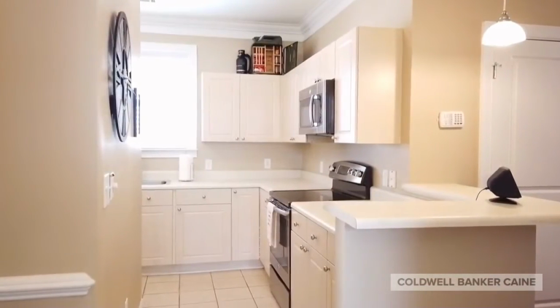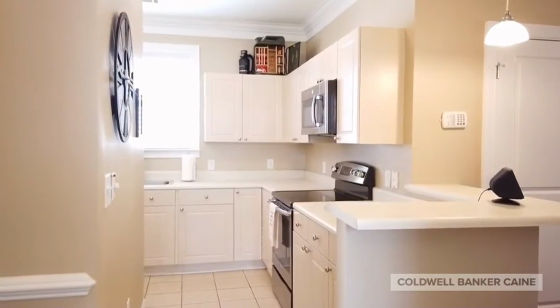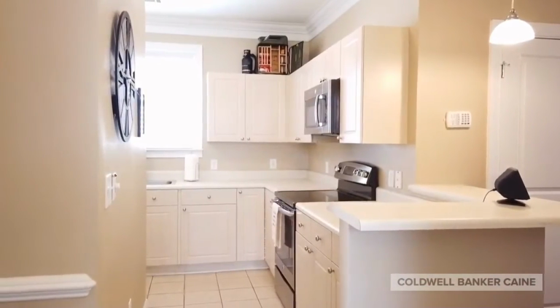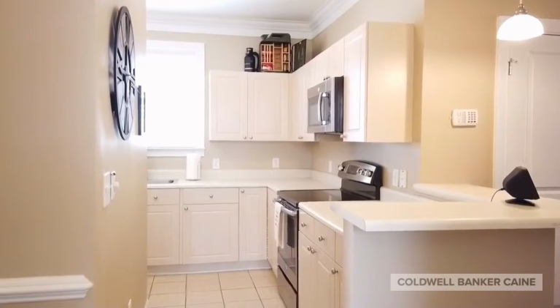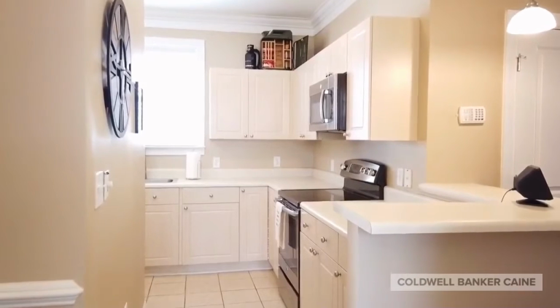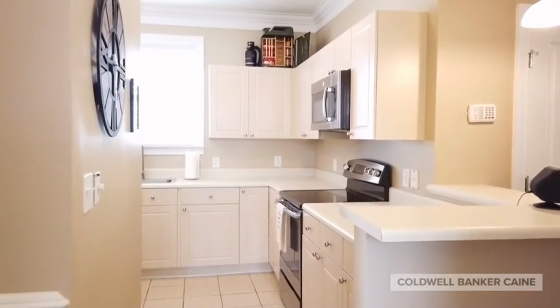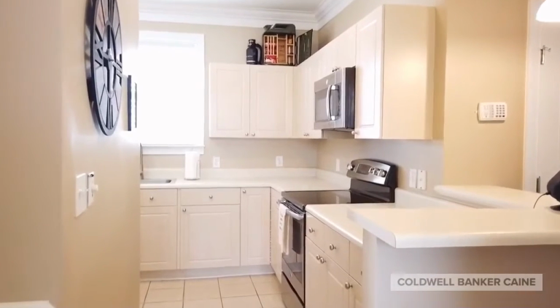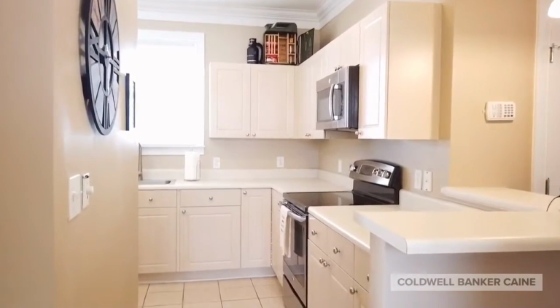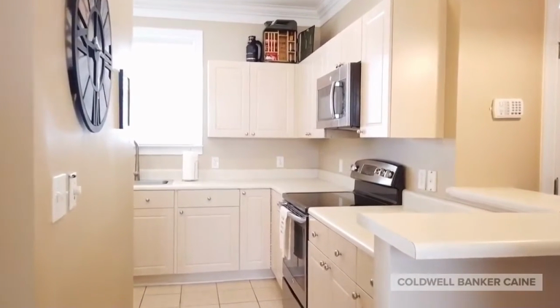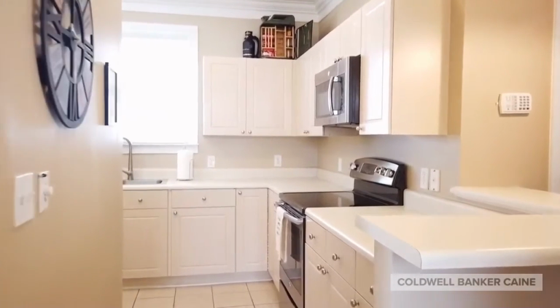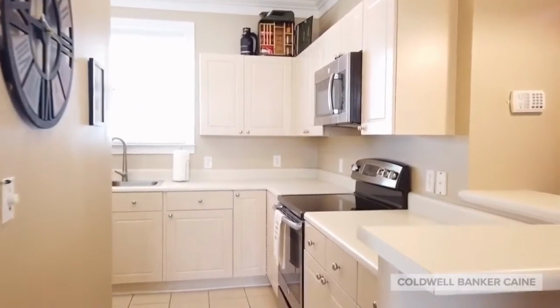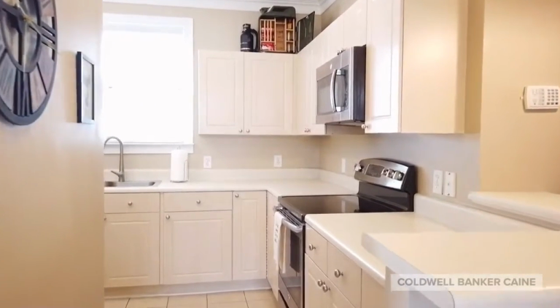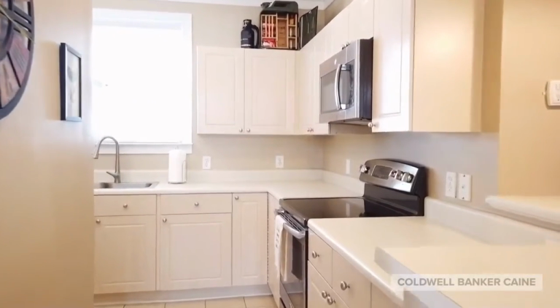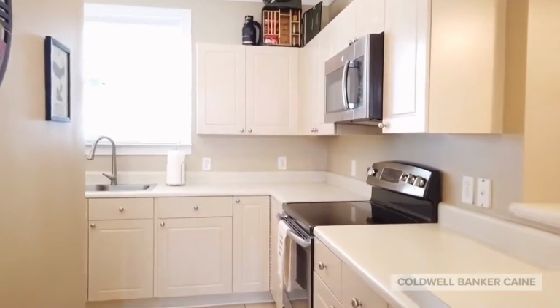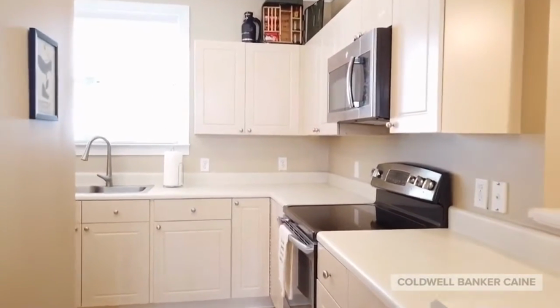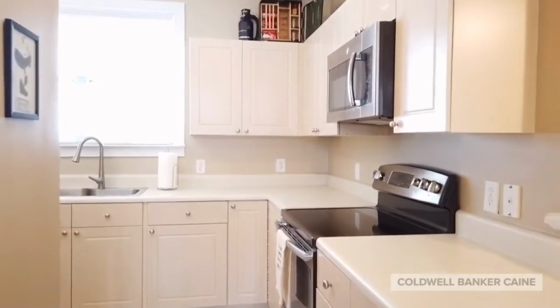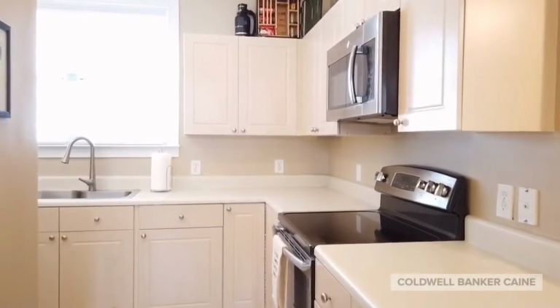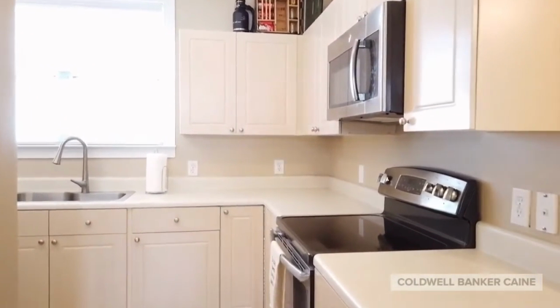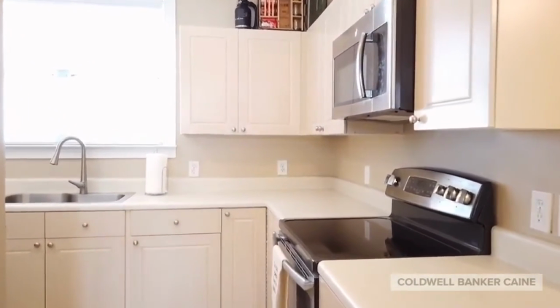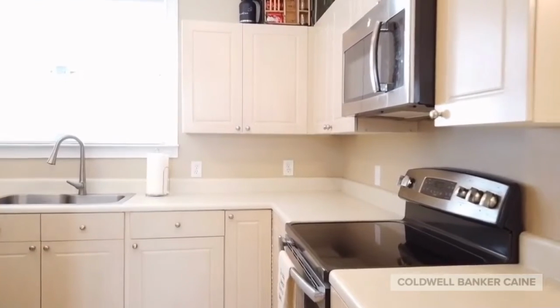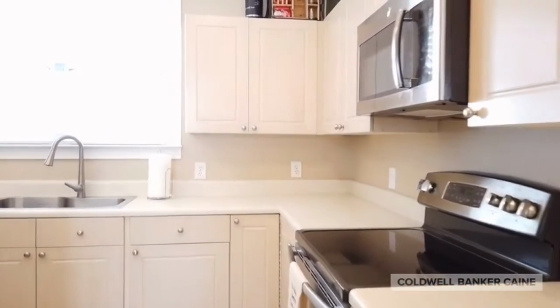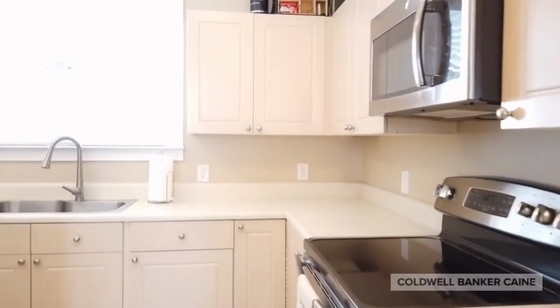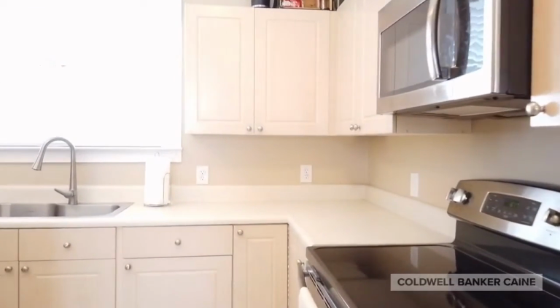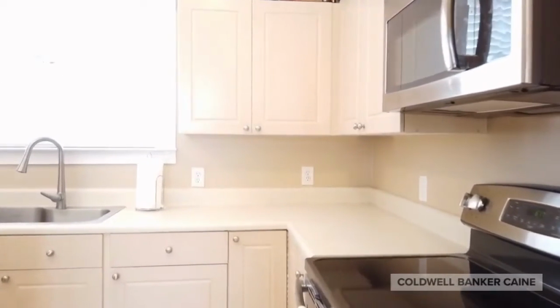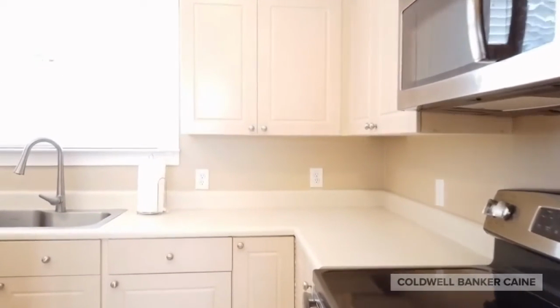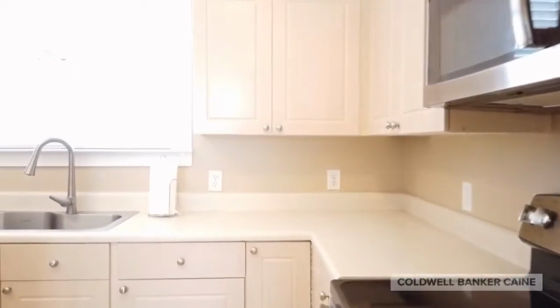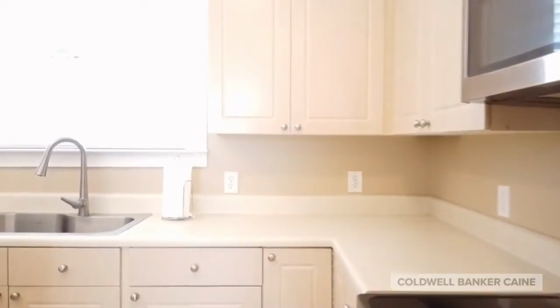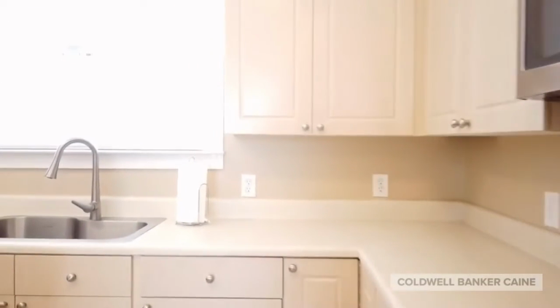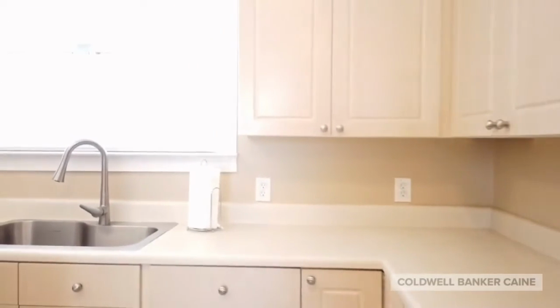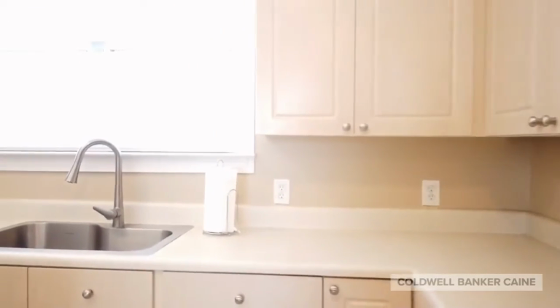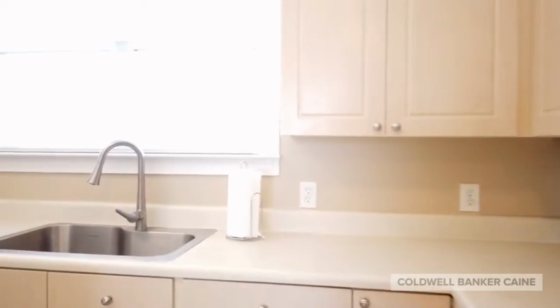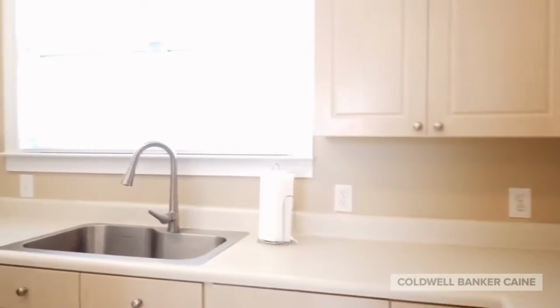The kitchen does have recently upgraded stainless steel appliances, and it offers plenty of countertop and cabinet space.